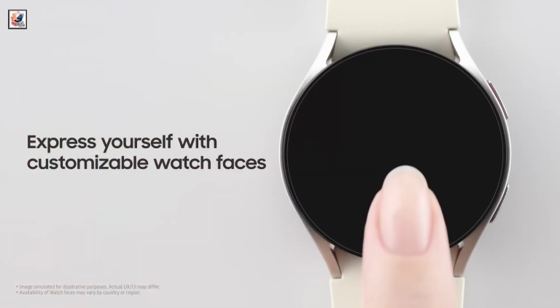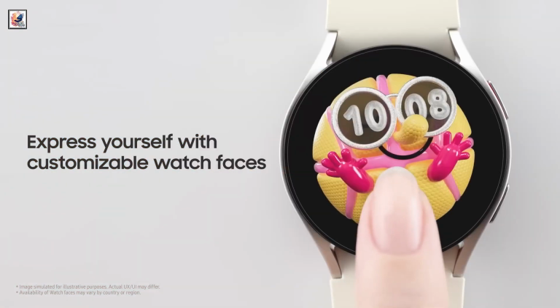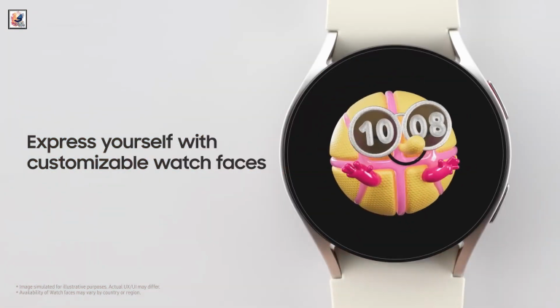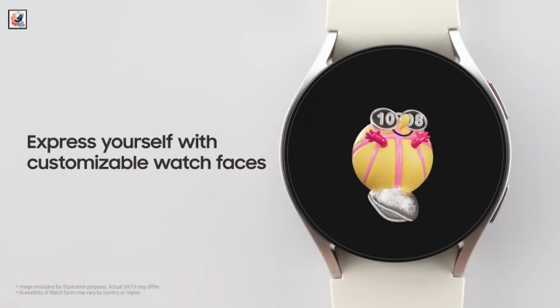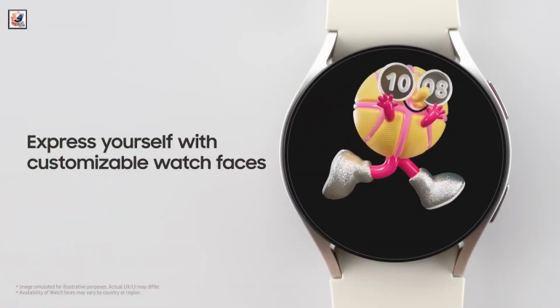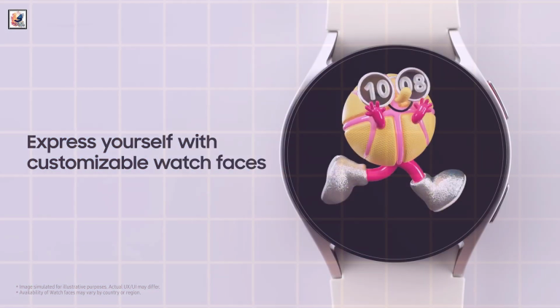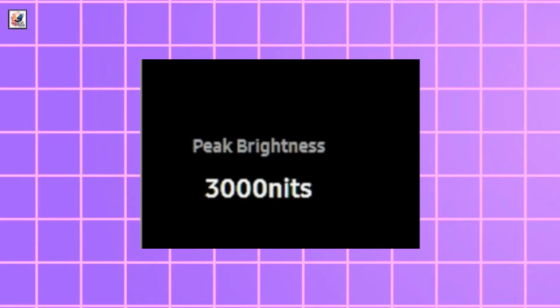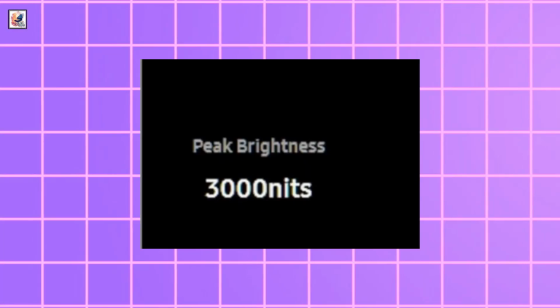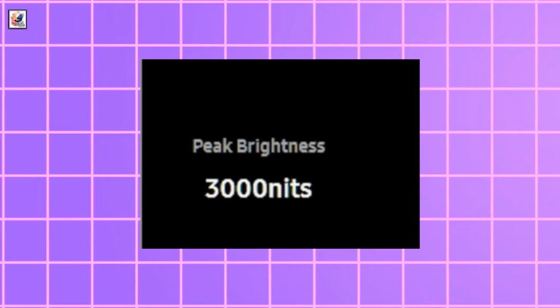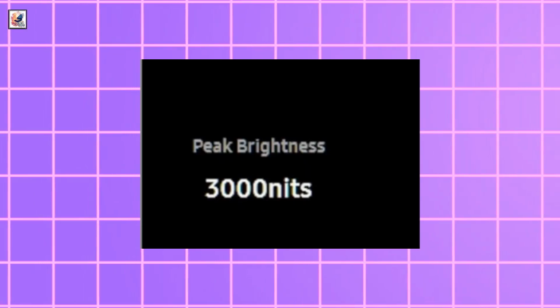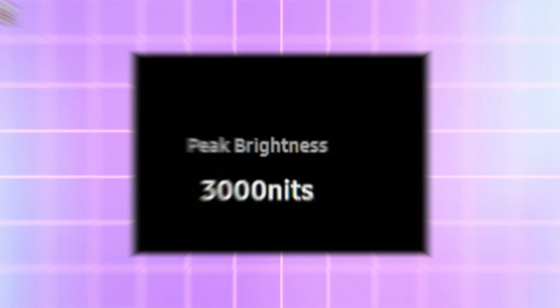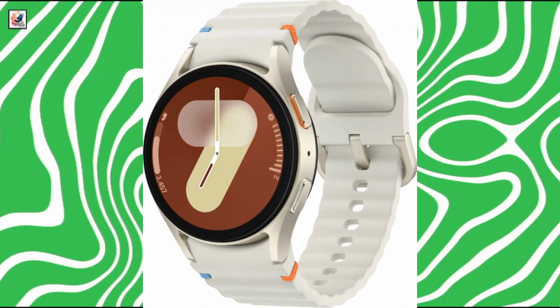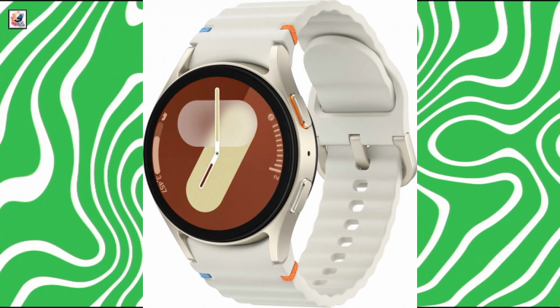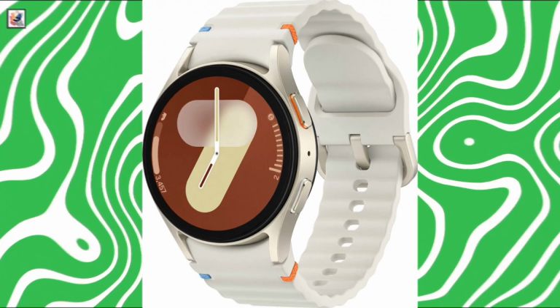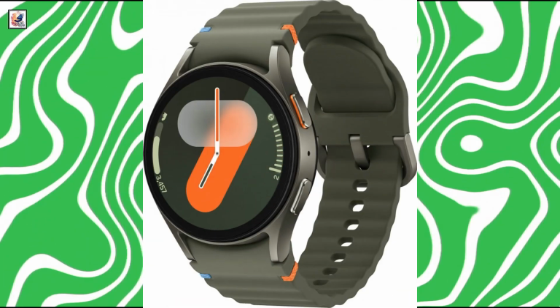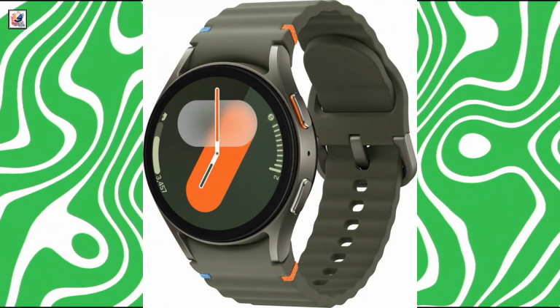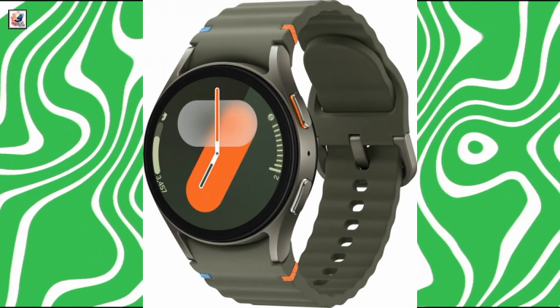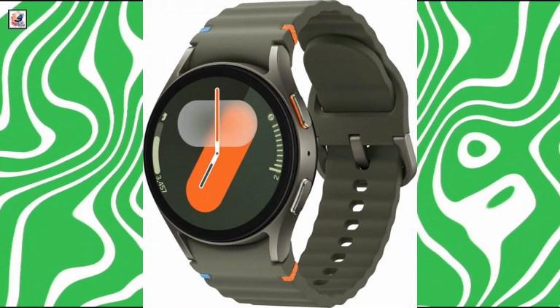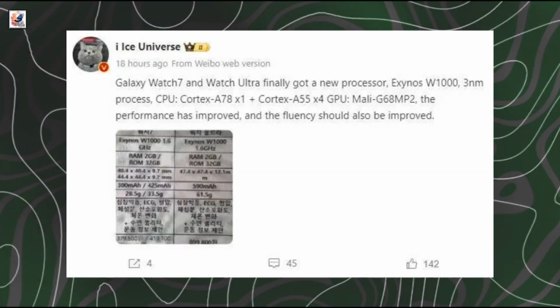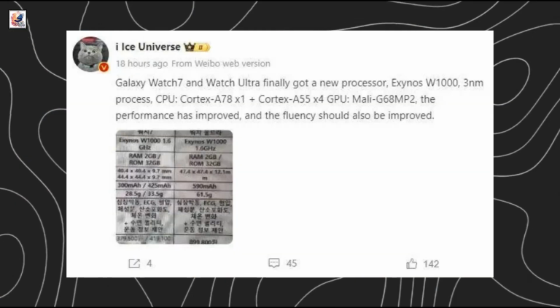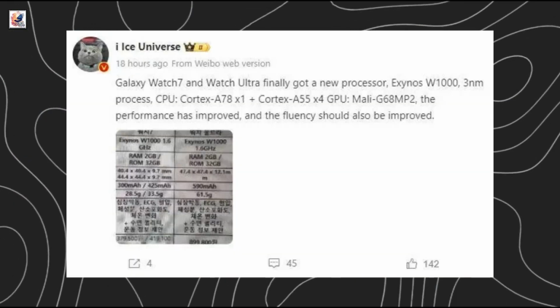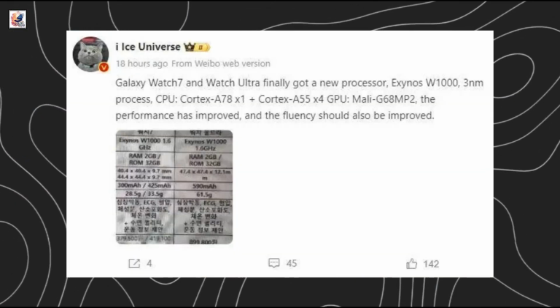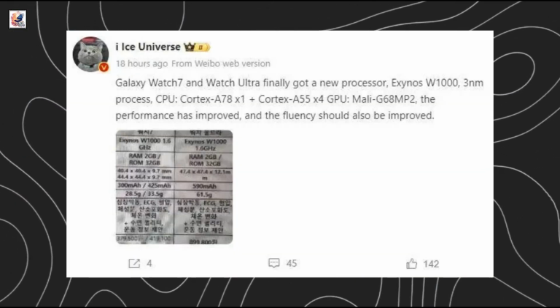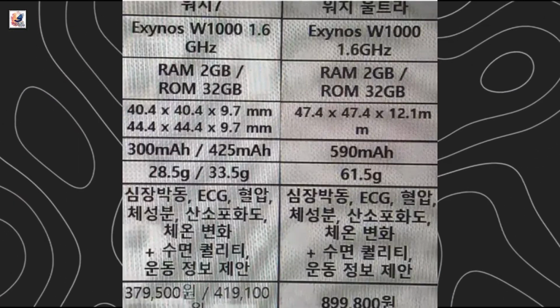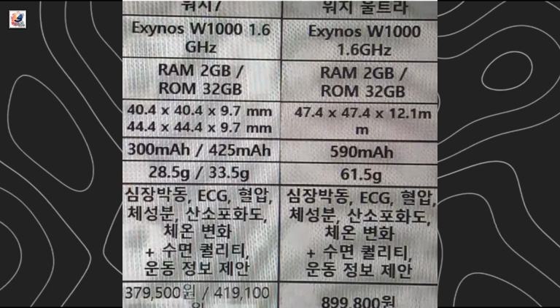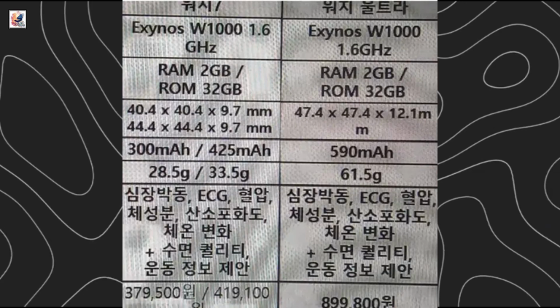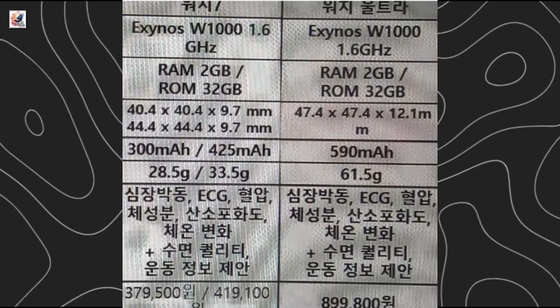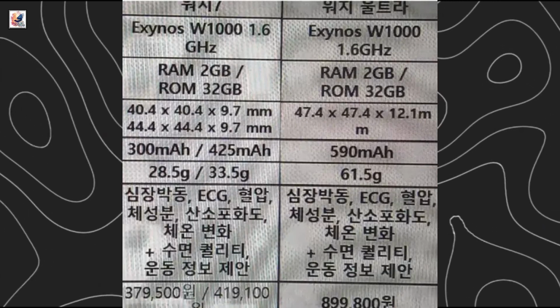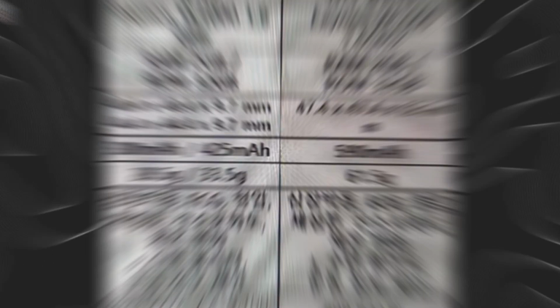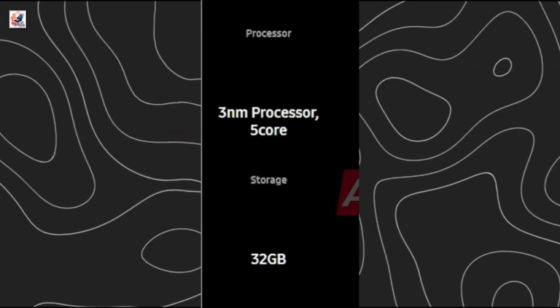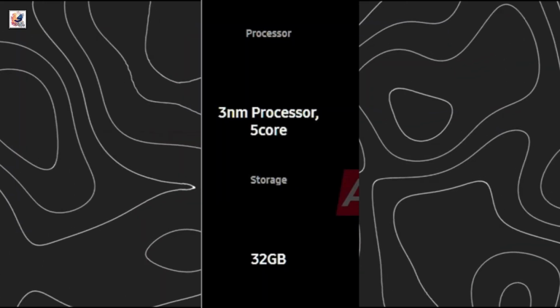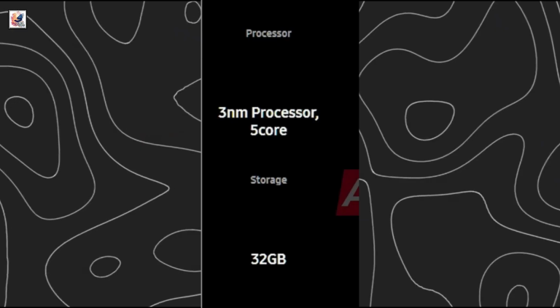The Galaxy Watch Ultra has an OLED screen with 3000 nits peak brightness. Both the Galaxy Watch 7 and Watch Ultra are equipped with the advanced Exynos W1000 processor, with 2GB of RAM and 32GB of internal storage.